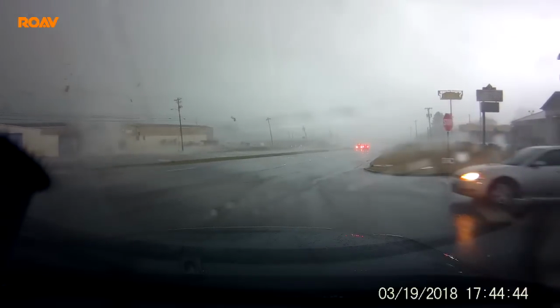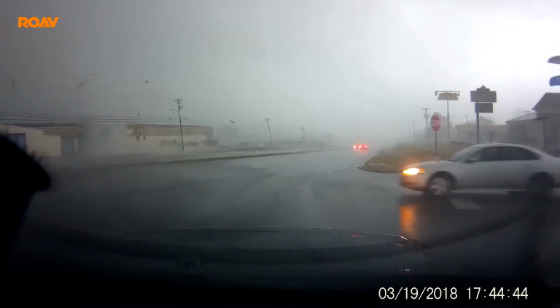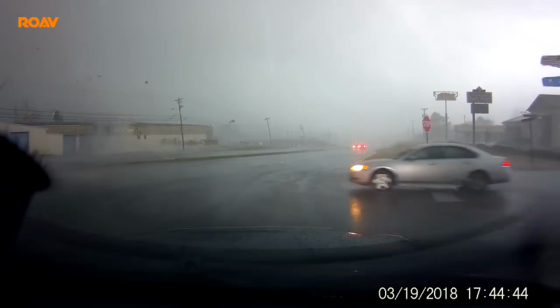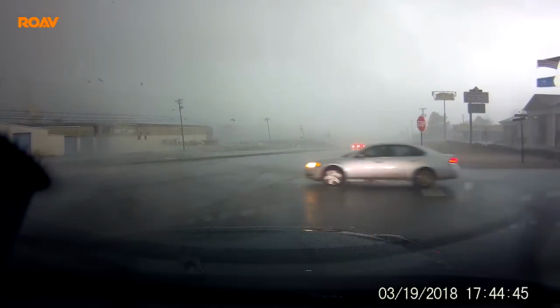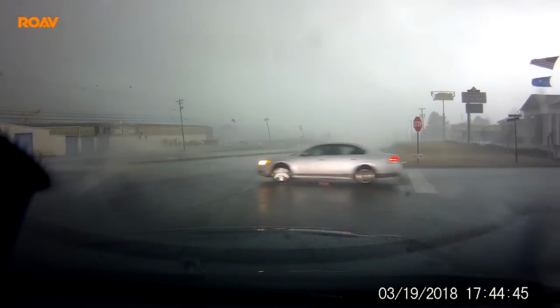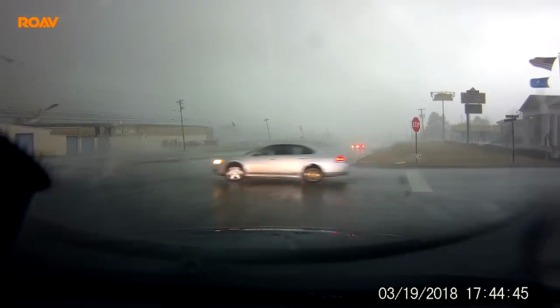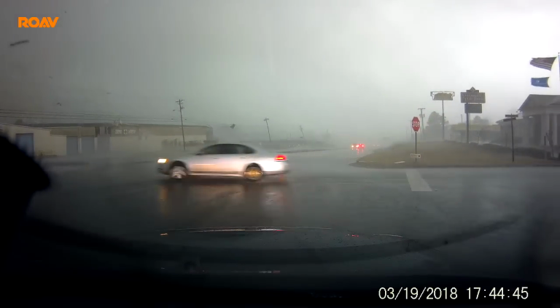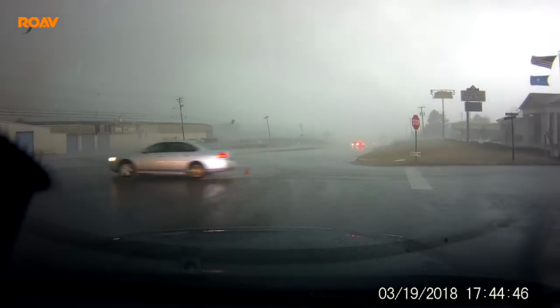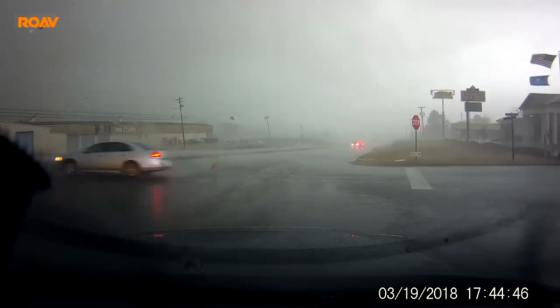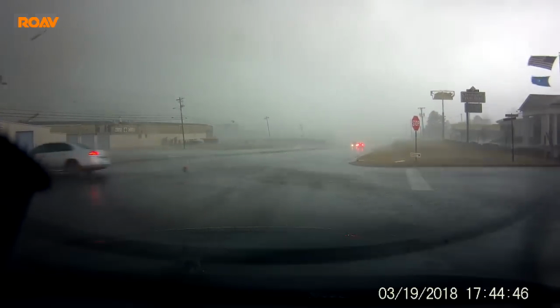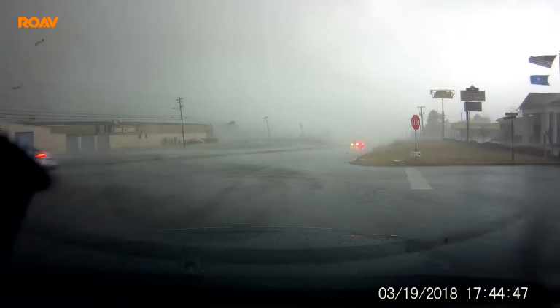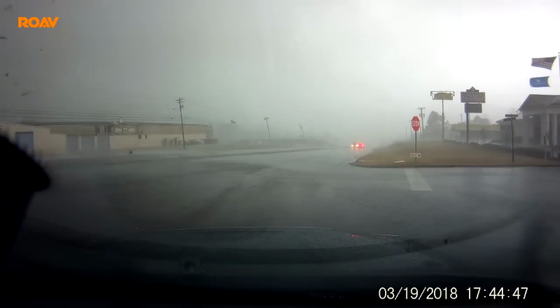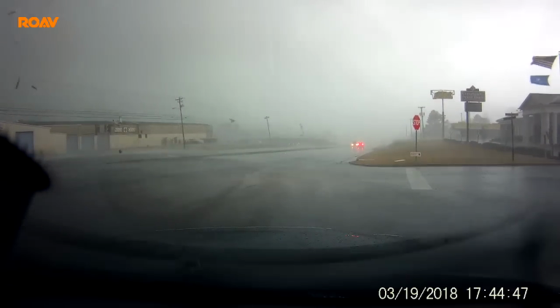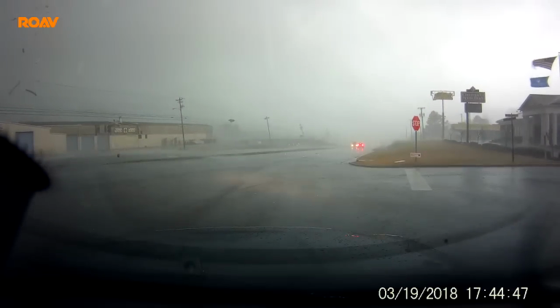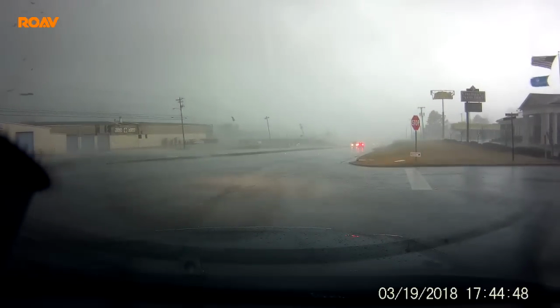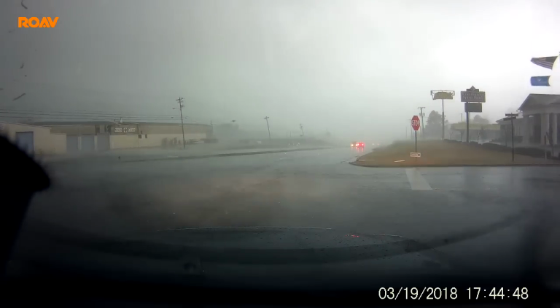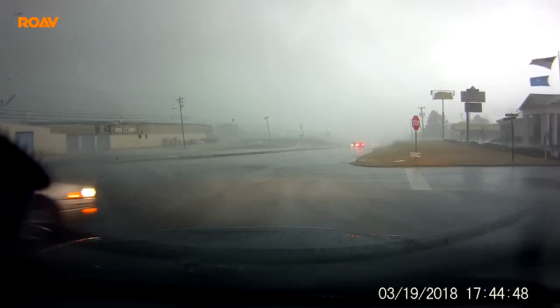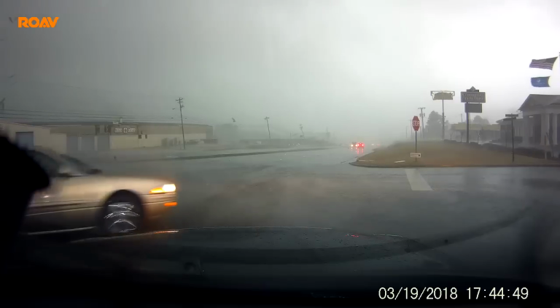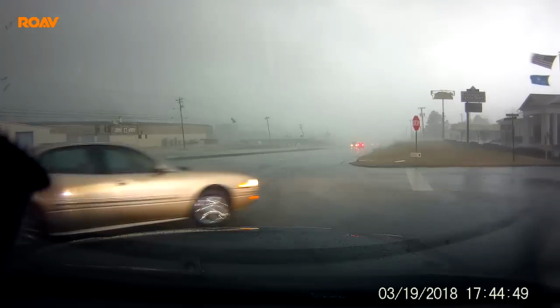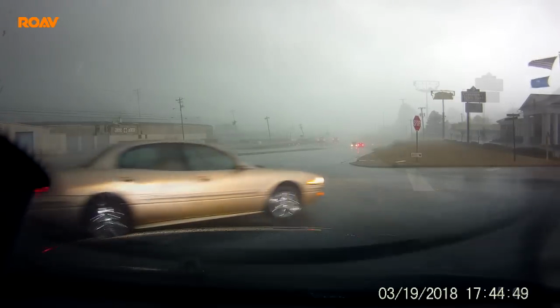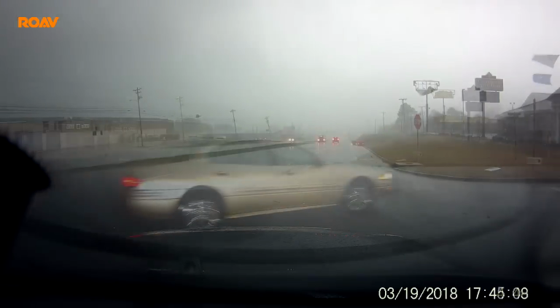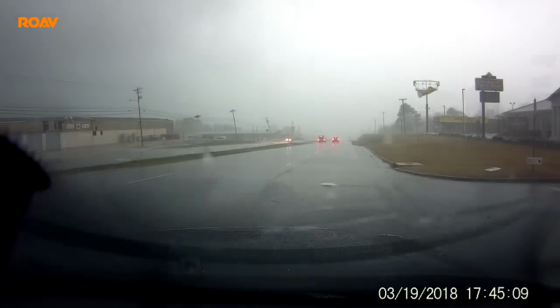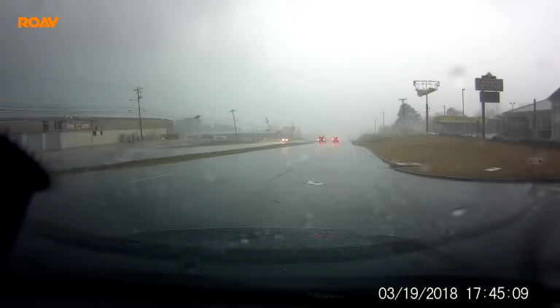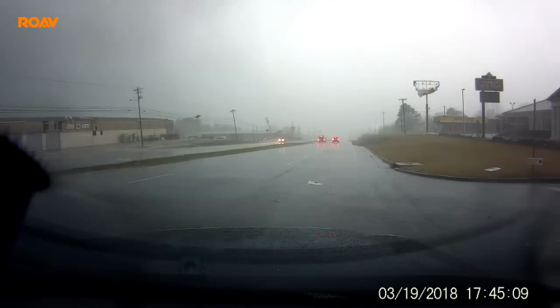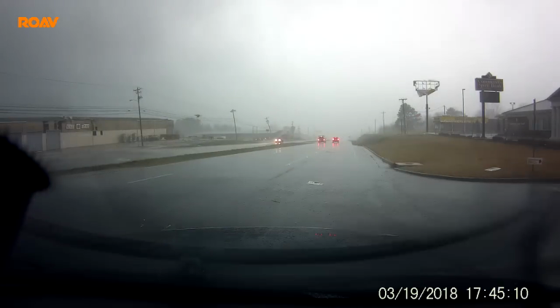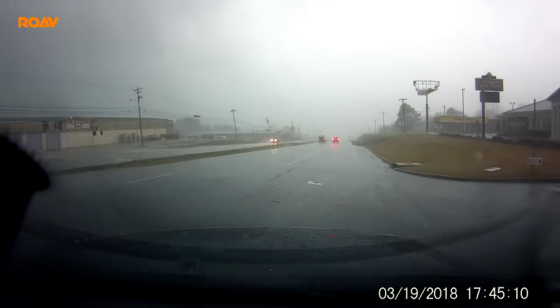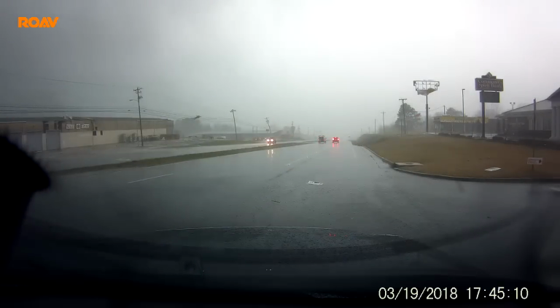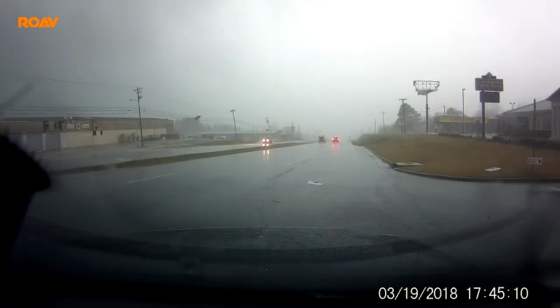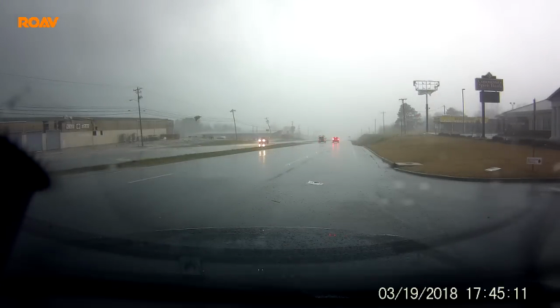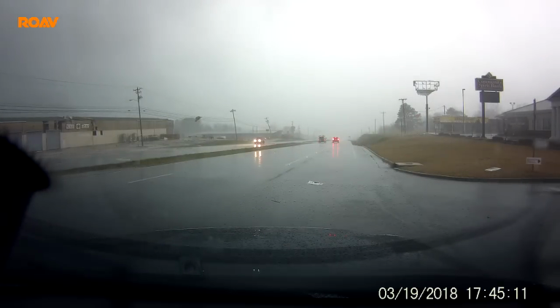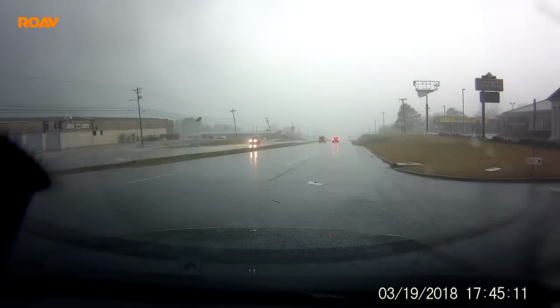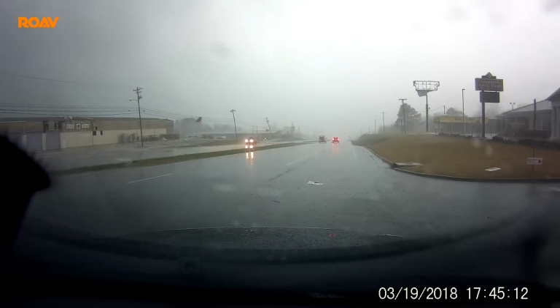That was three minutes ago, so that may have changed since then. That camera's going. Of course, that report came in just a matter of three minutes ago.